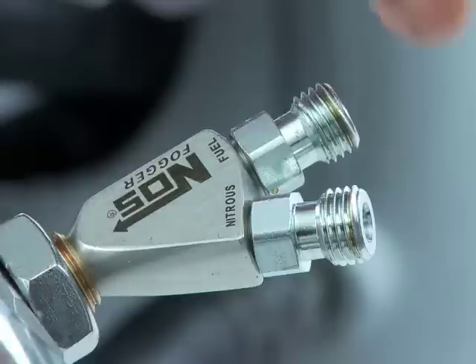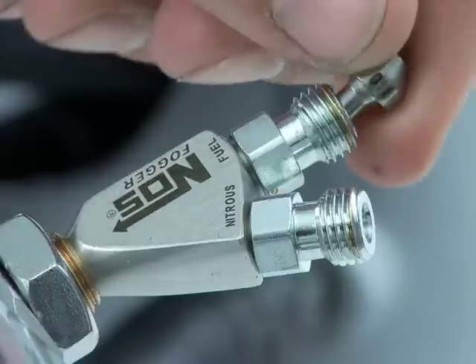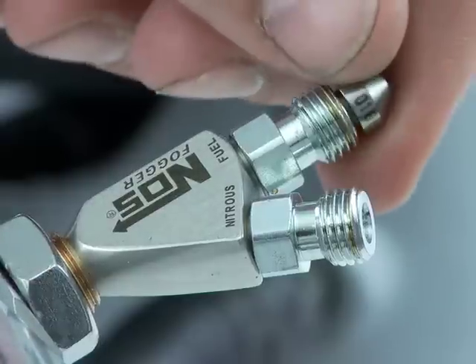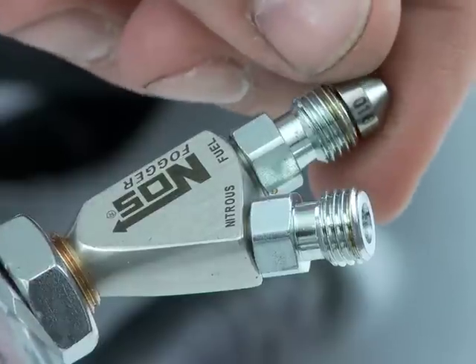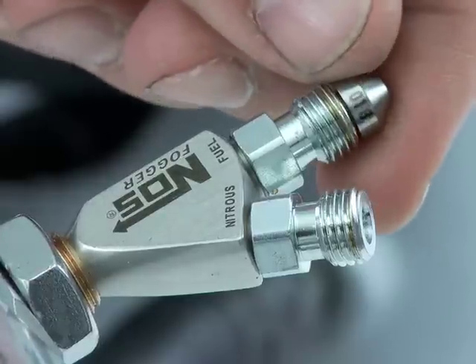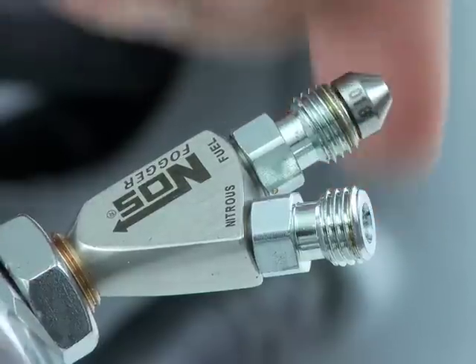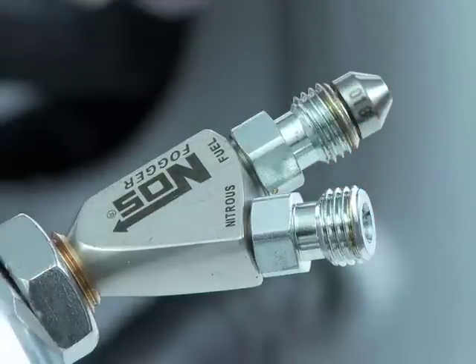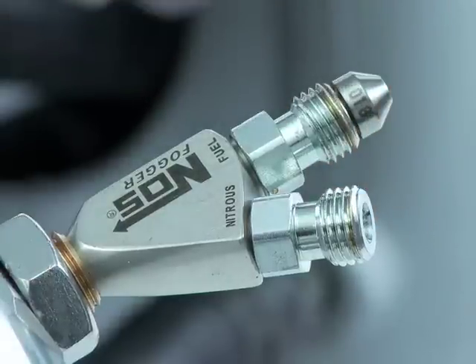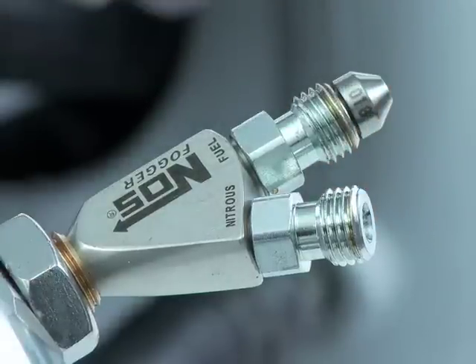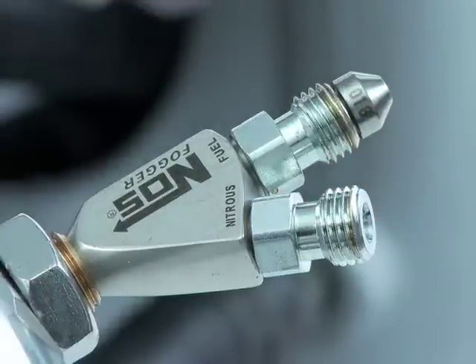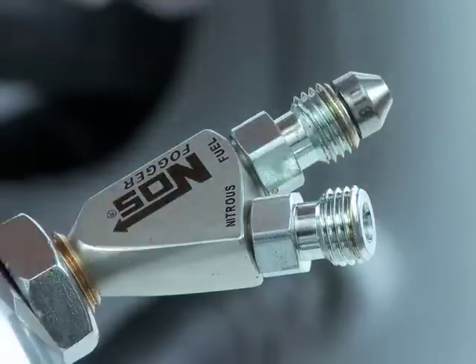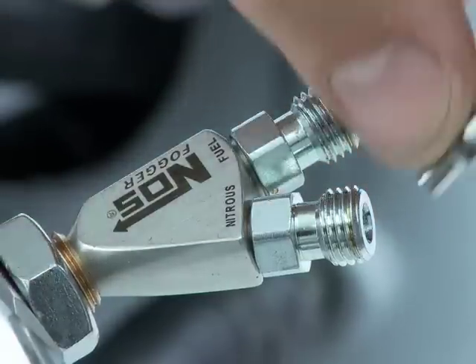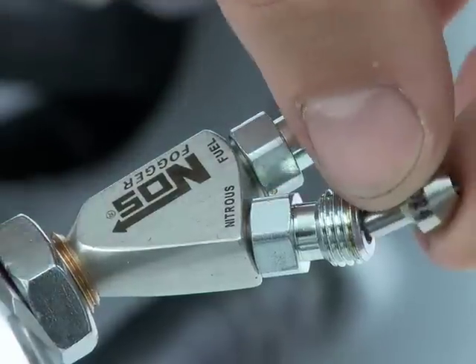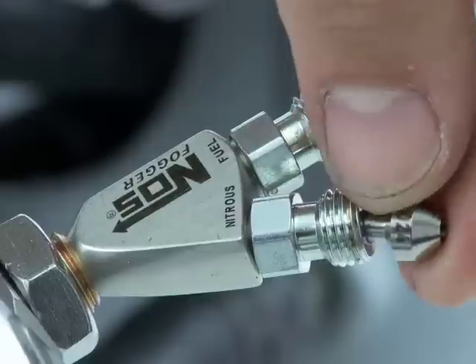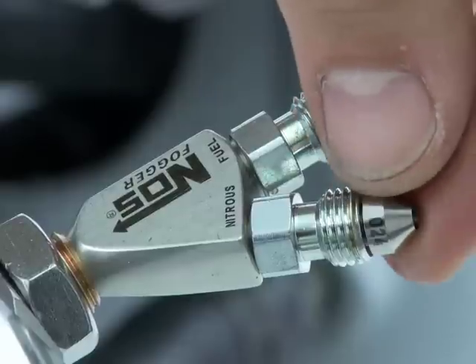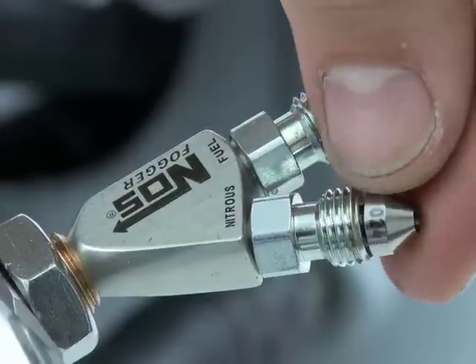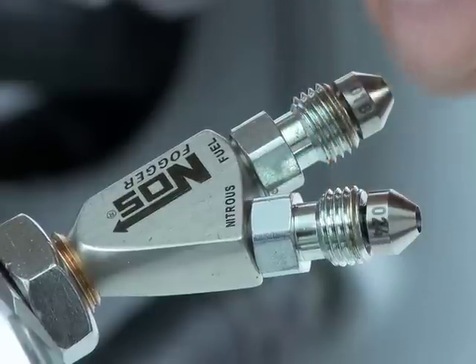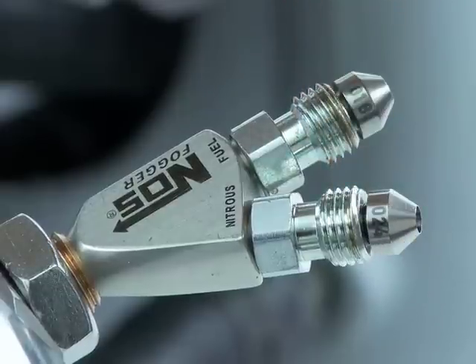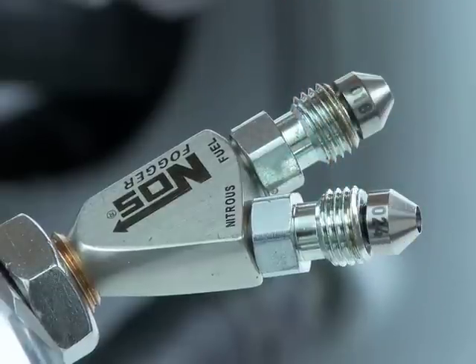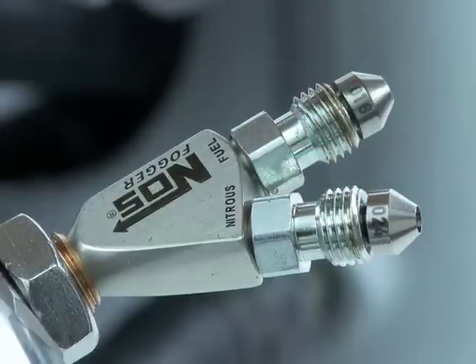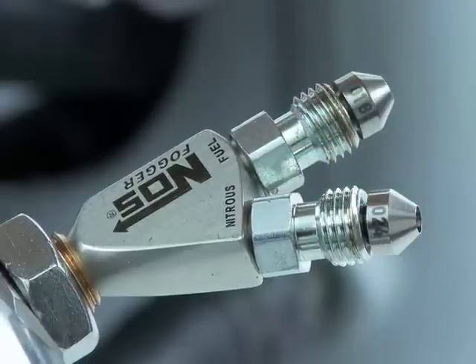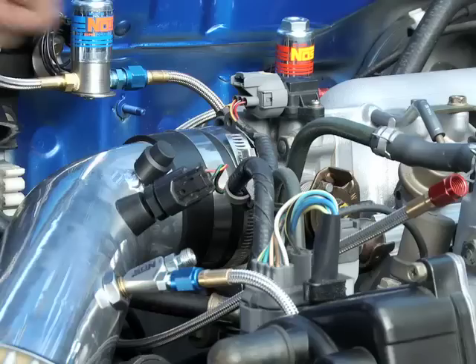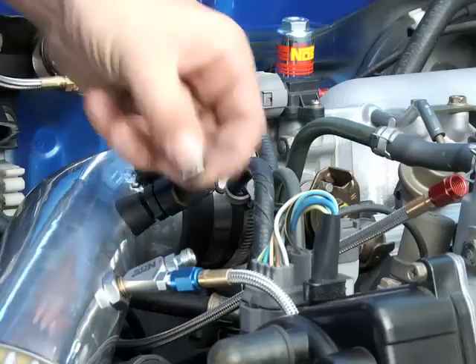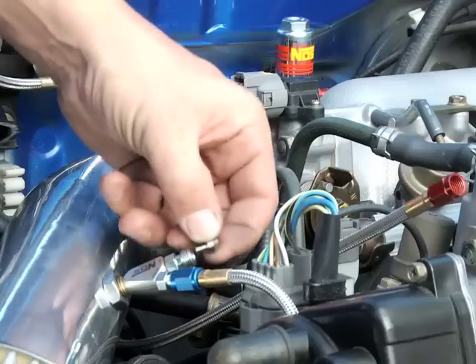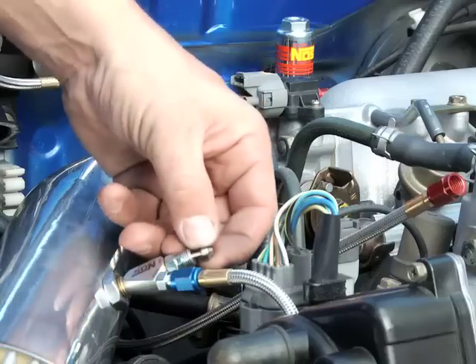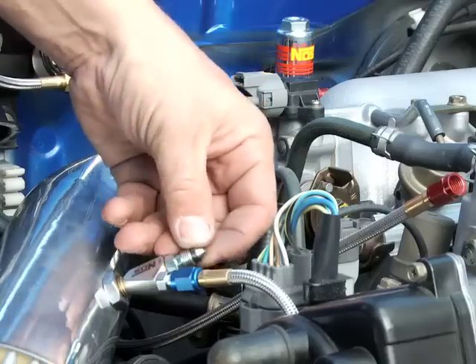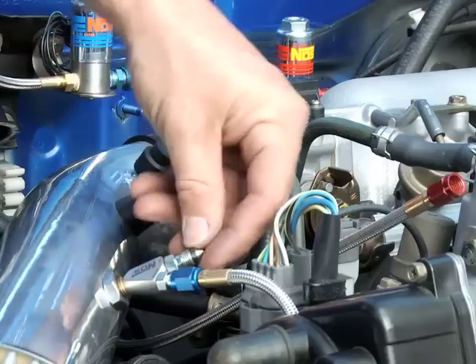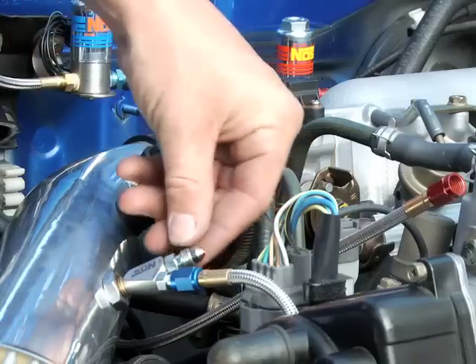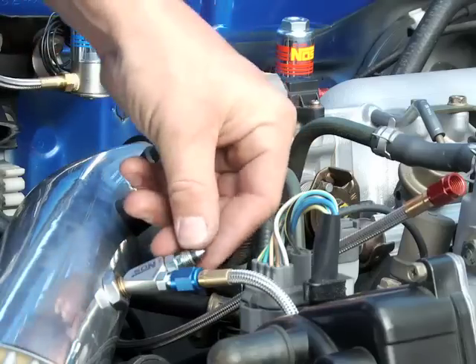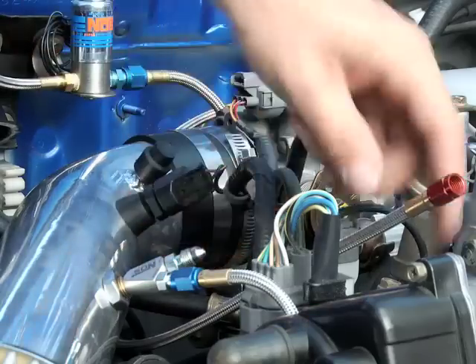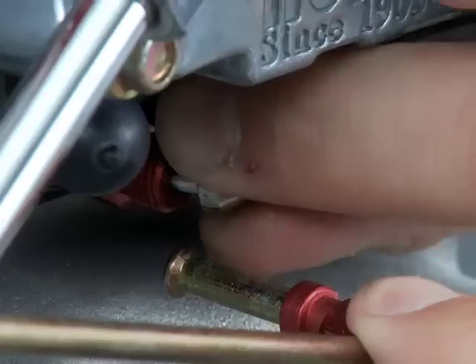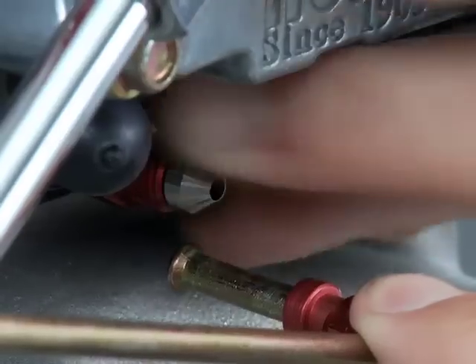Earlier, when you installed your nozzle or plate, you selected a set of baseline tuning rated jets for the nitrous and fuel ports. Grab the fuel jet and install it into the fuel port in the nozzle or the plate.